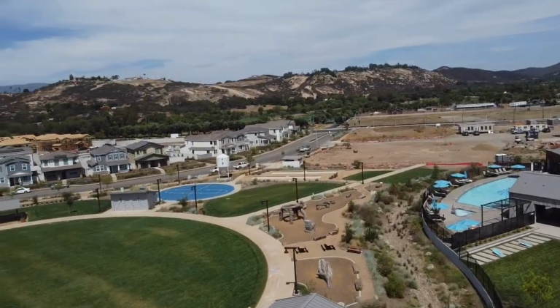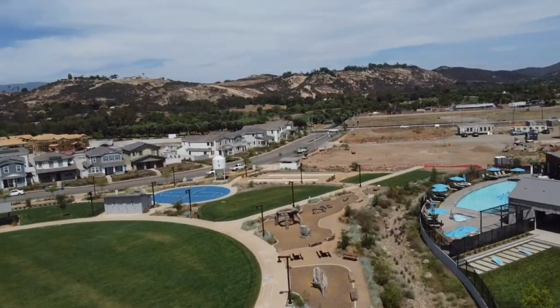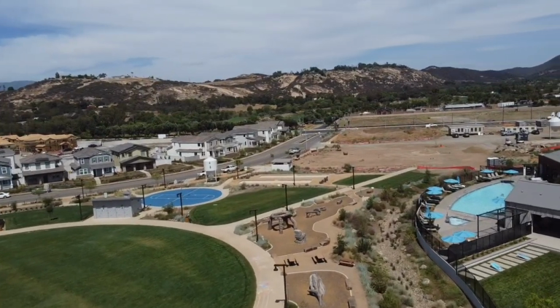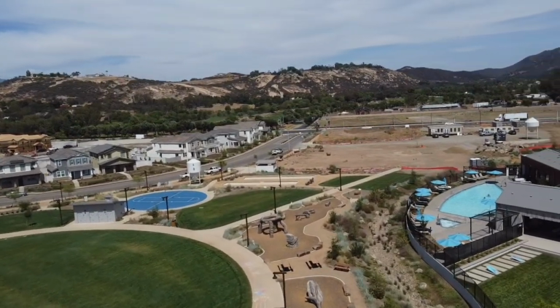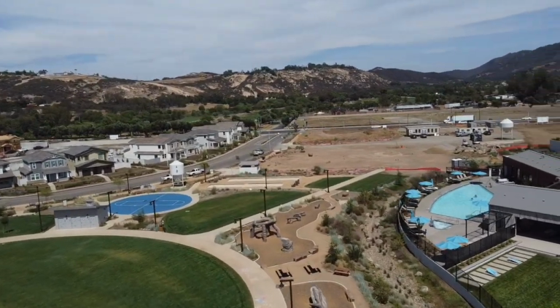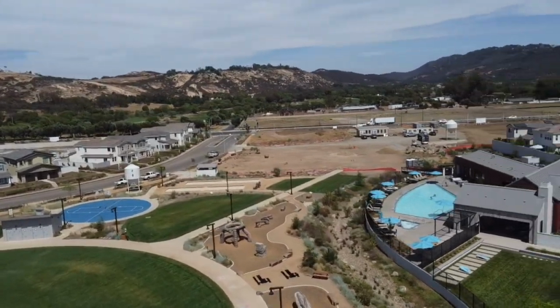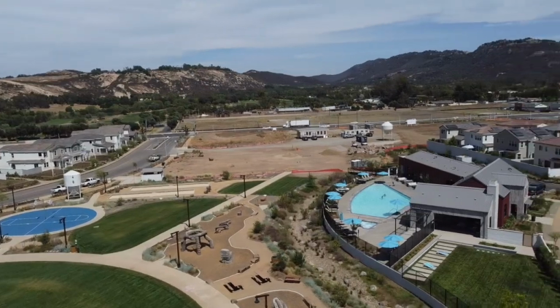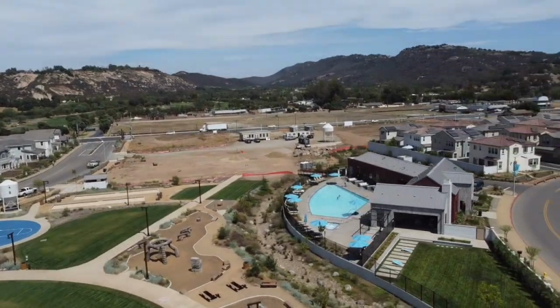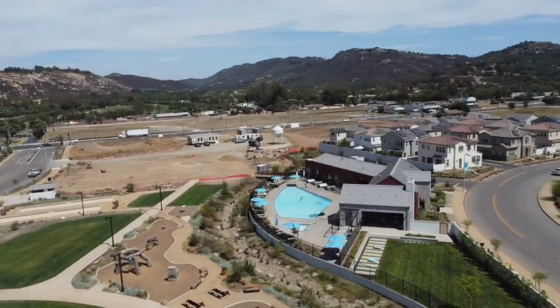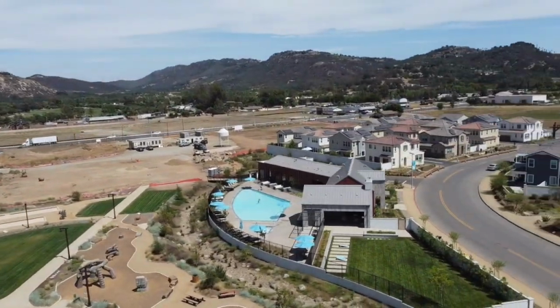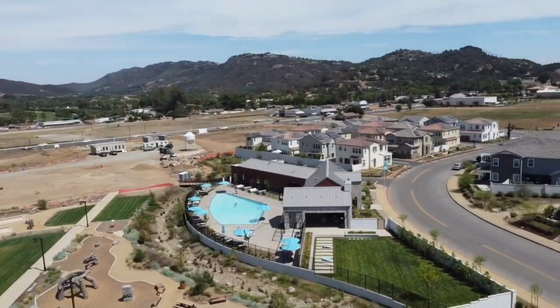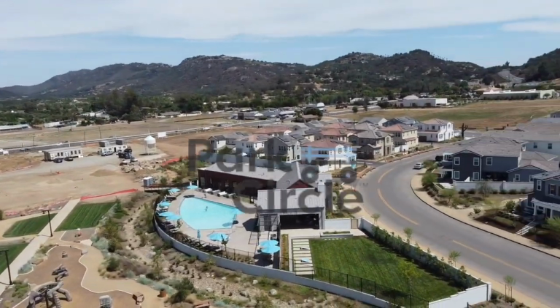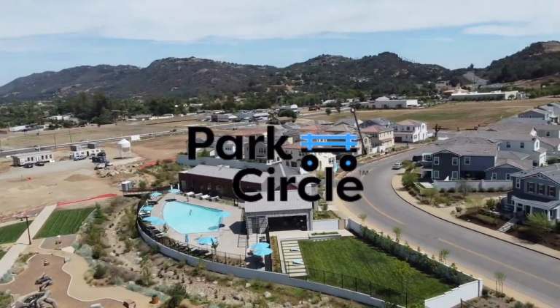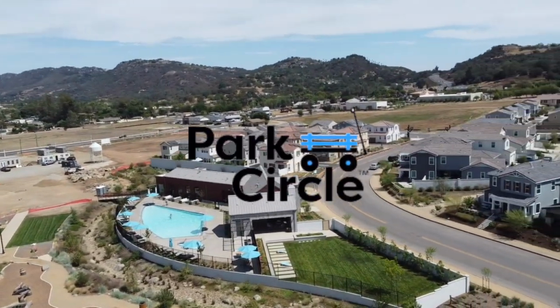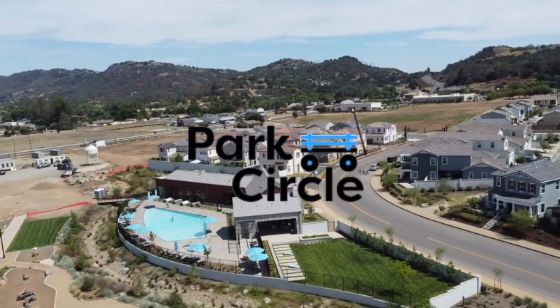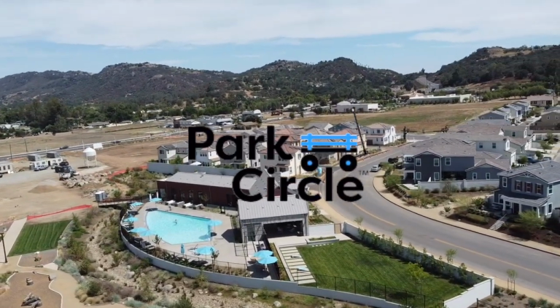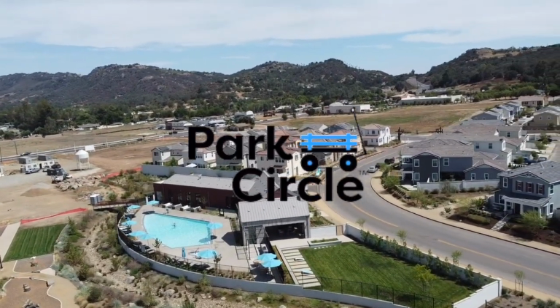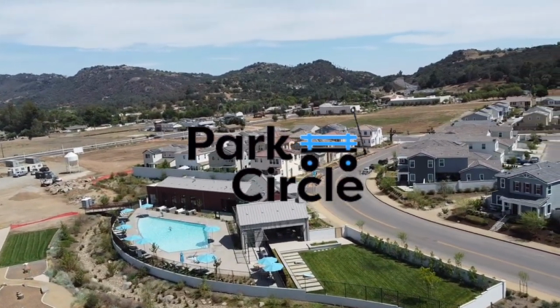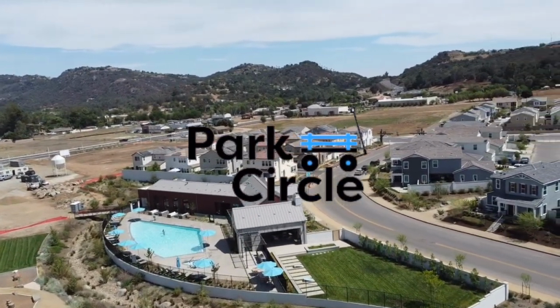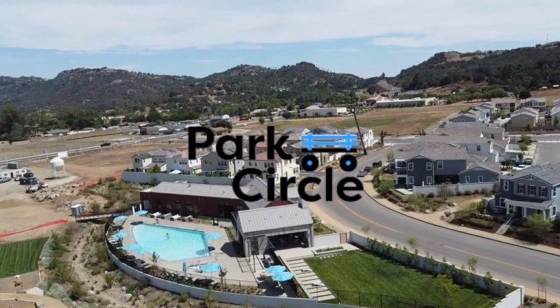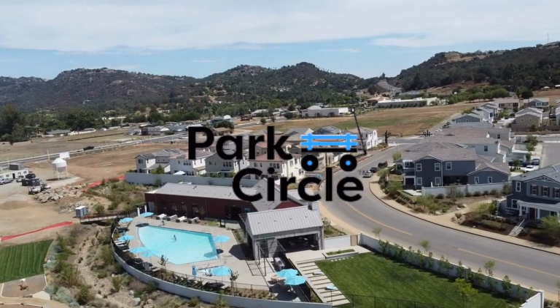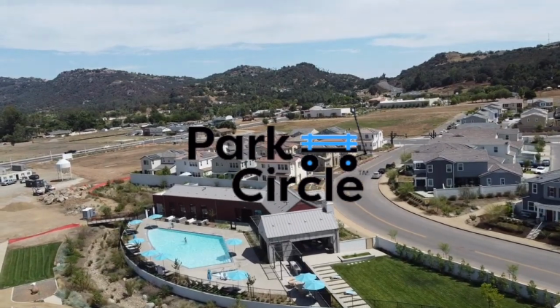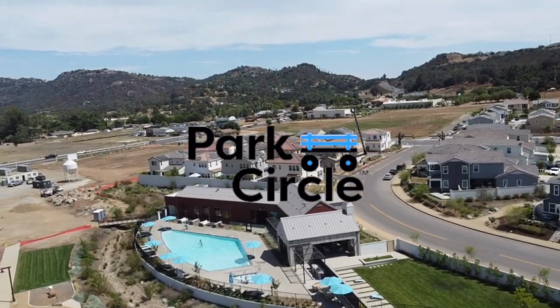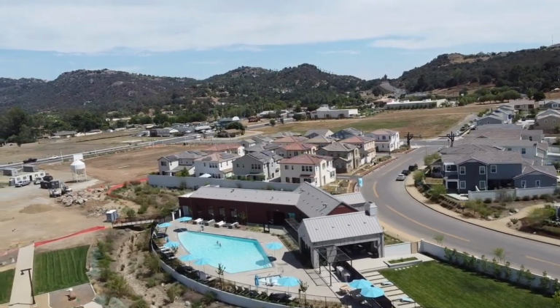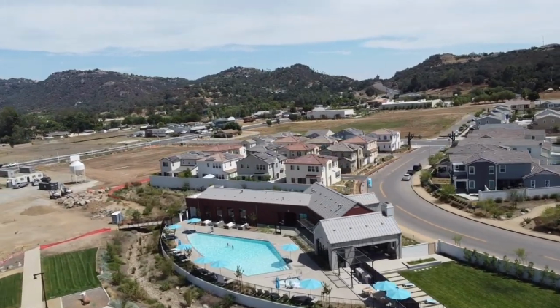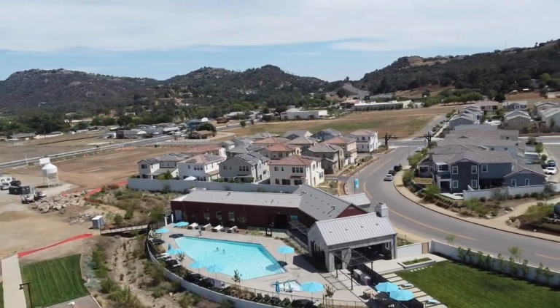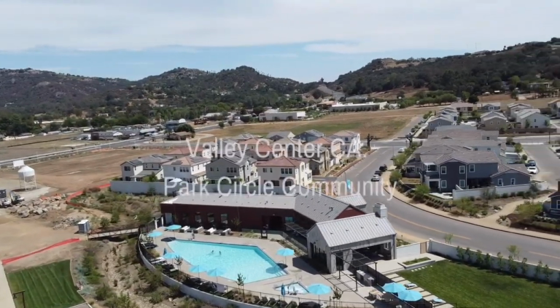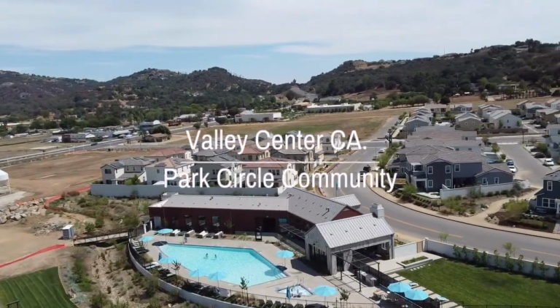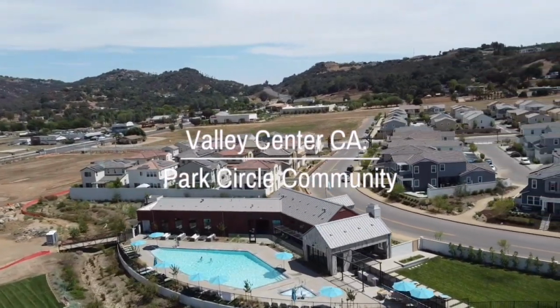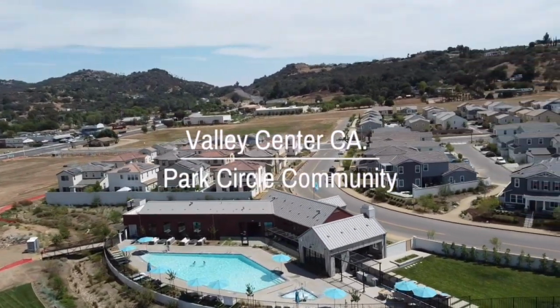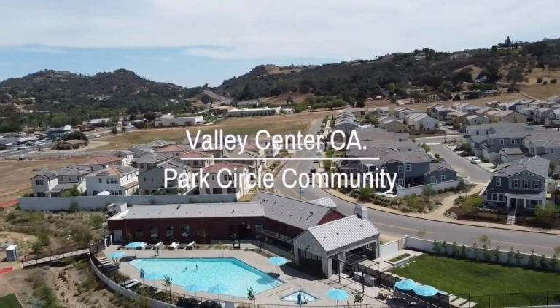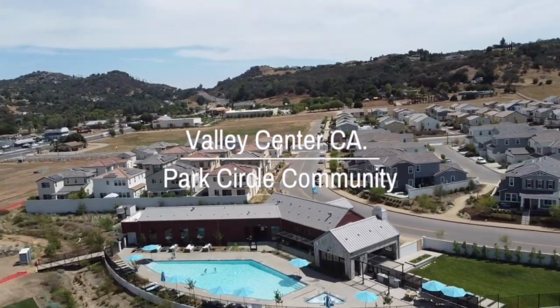We are super excited to introduce to you North County's newest home community, Park Circle, a beautiful master planned community of newly constructed homes in the city of Valley Center, California.